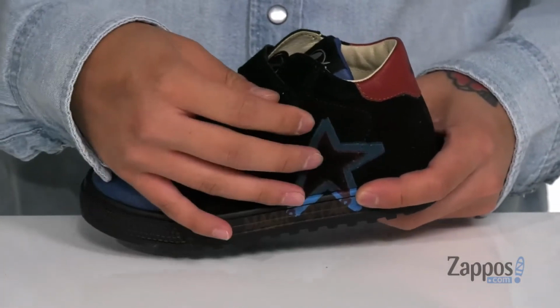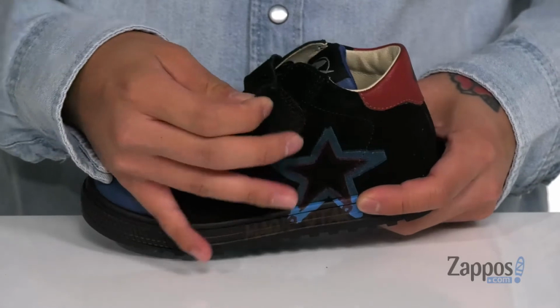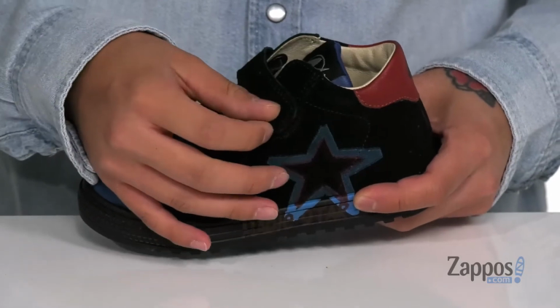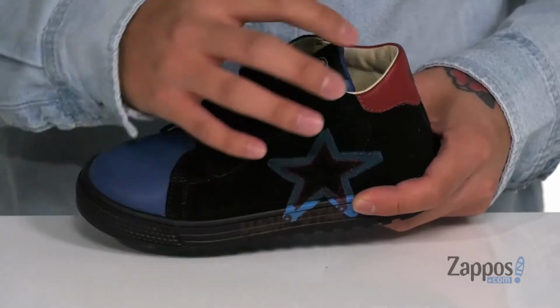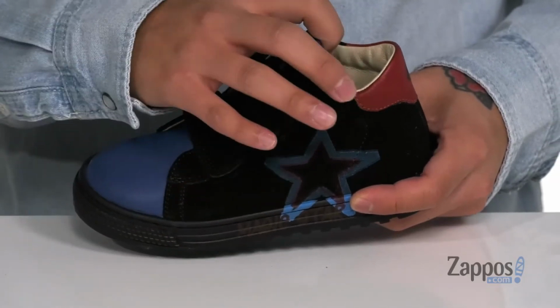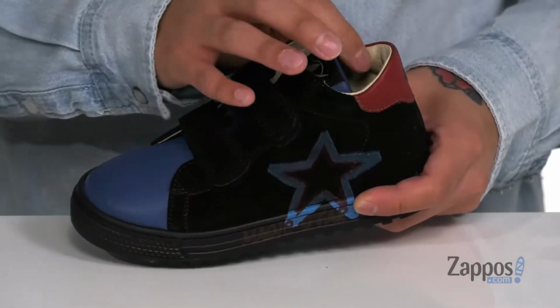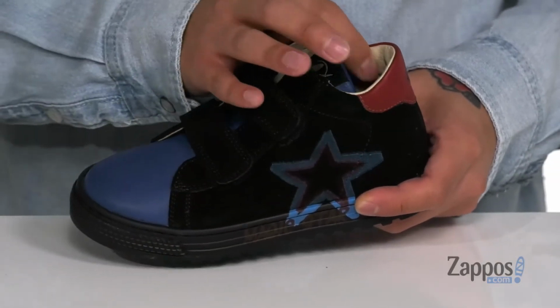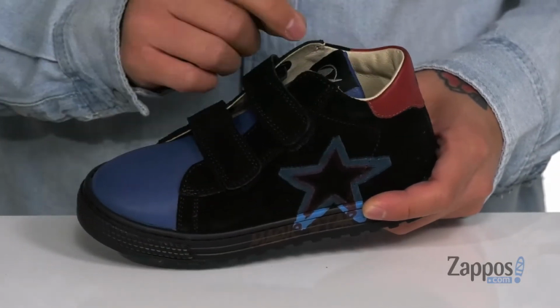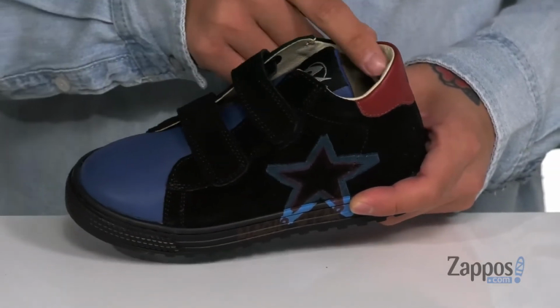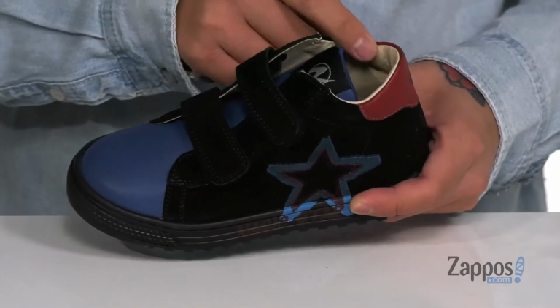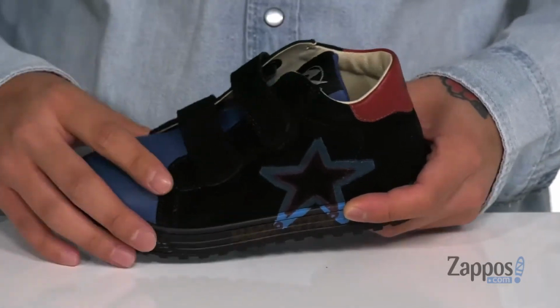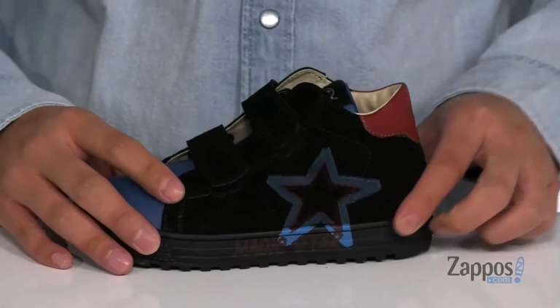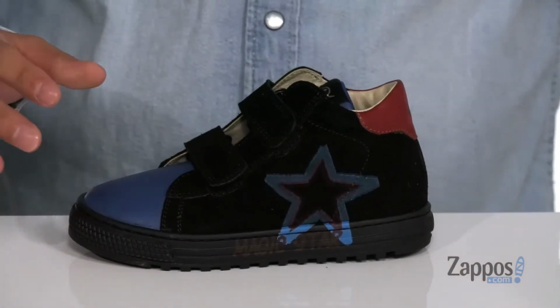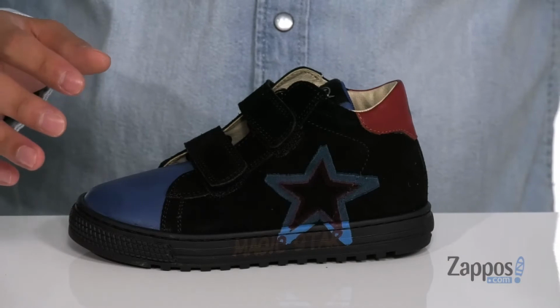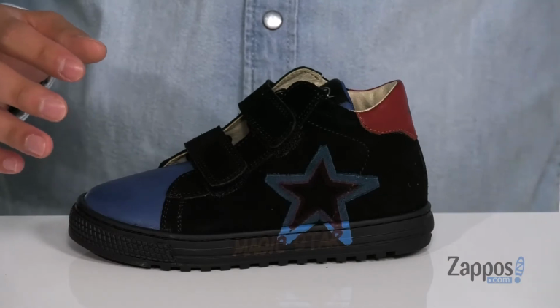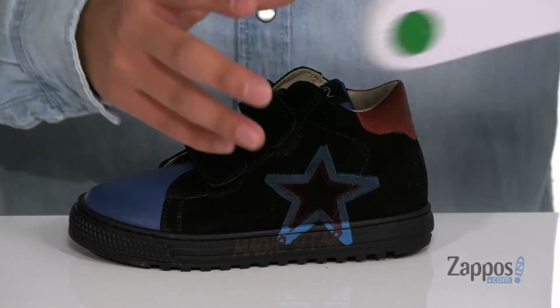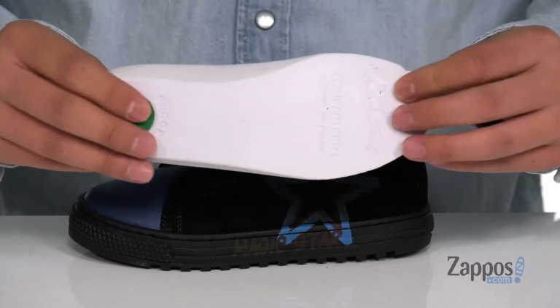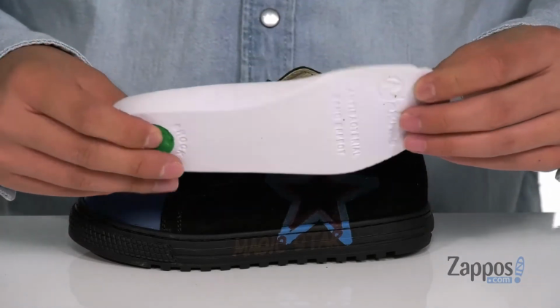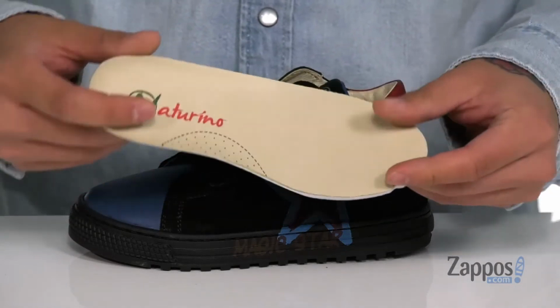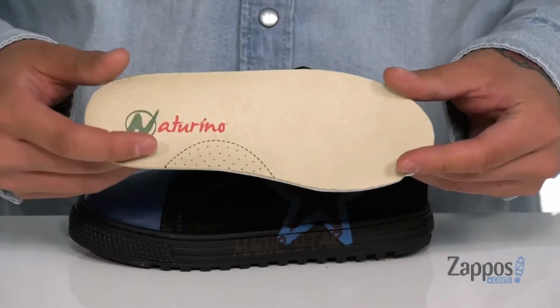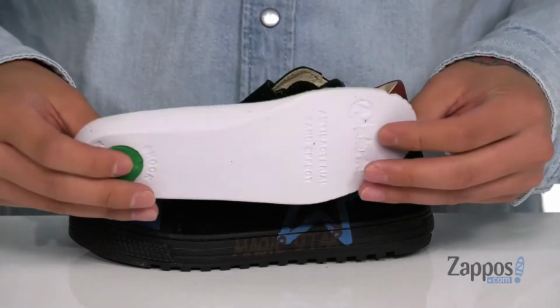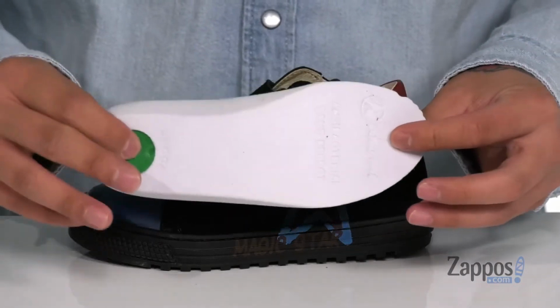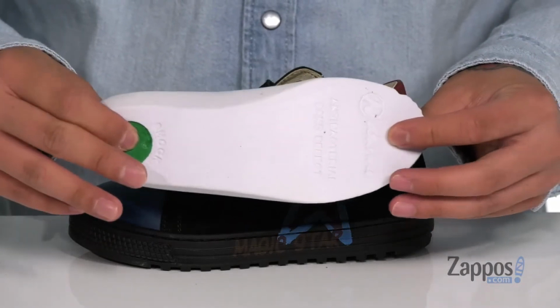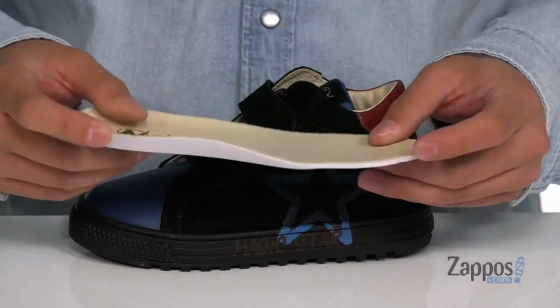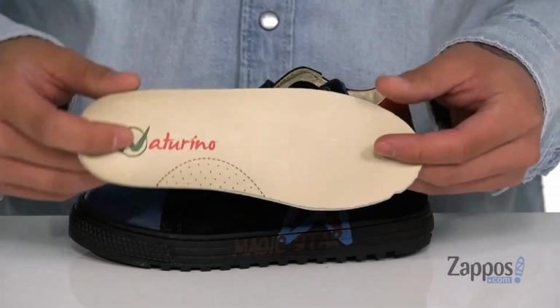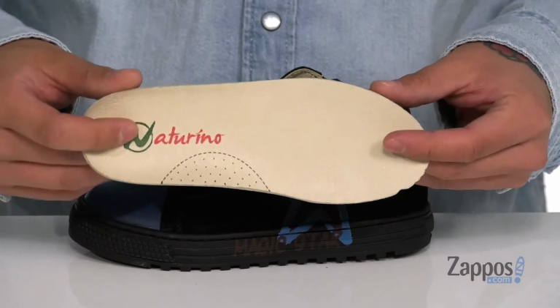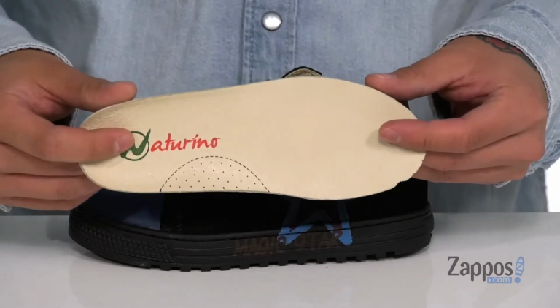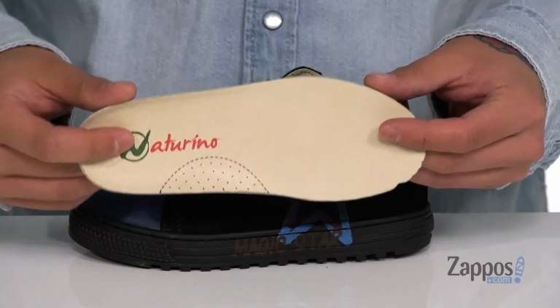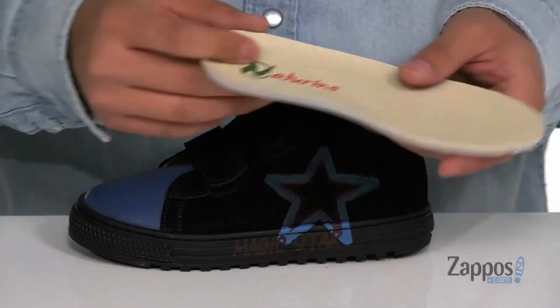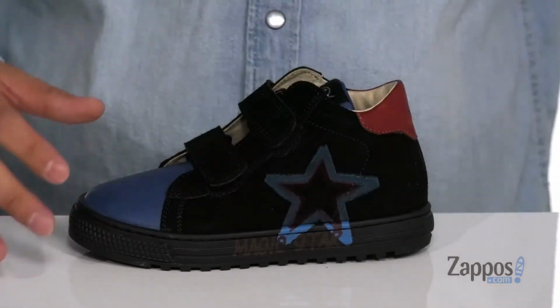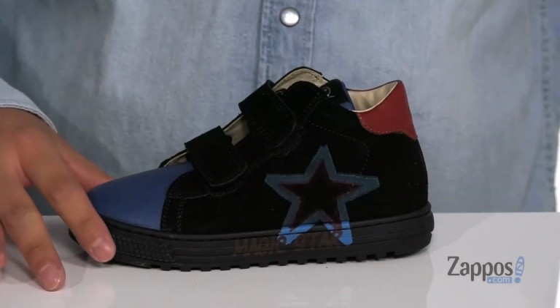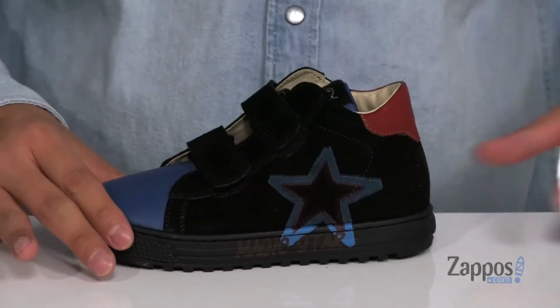Padding on the tongue and collar provides additional comfort, along with a soft leather lining and a removable leather-covered cushioned footbed that's going to keep them comfortable. It also features extra cushioning at the heel and has antibacterial properties to help promote a healthy foot environment.